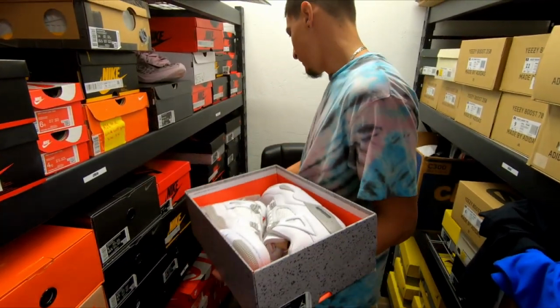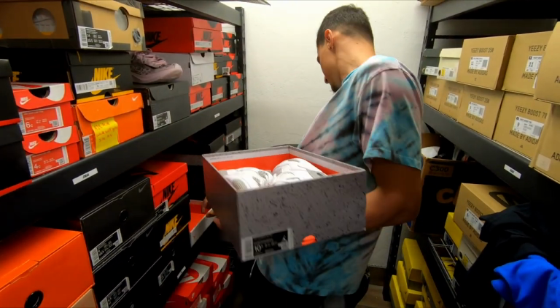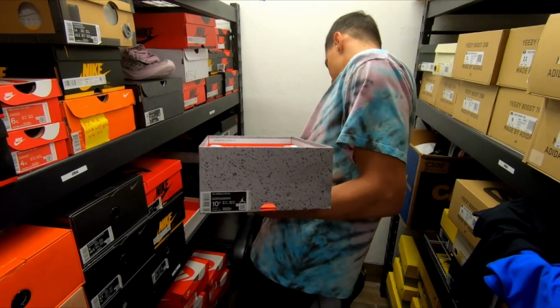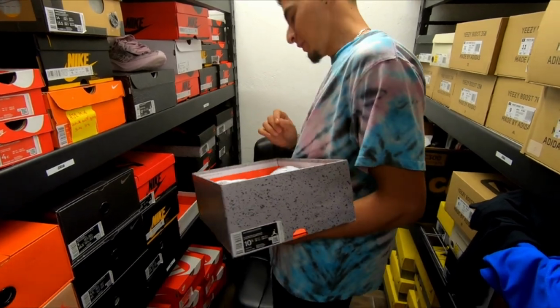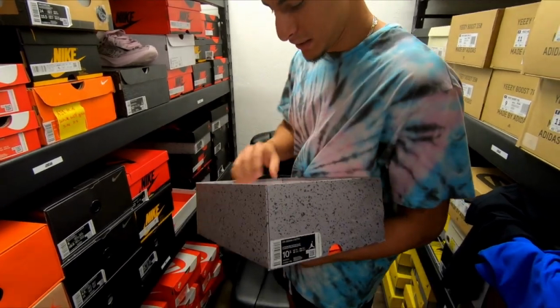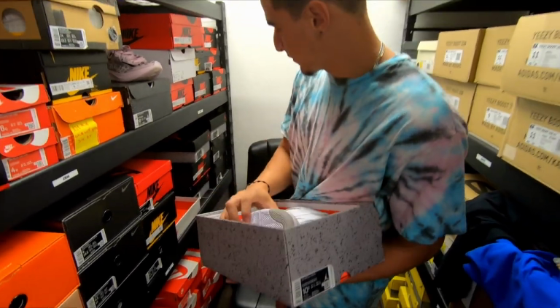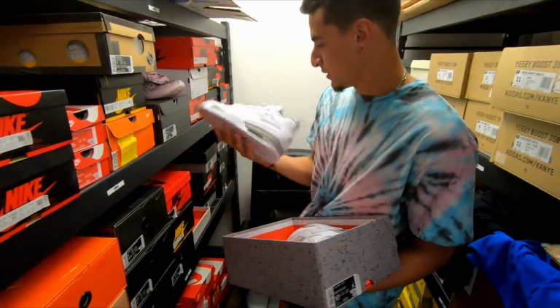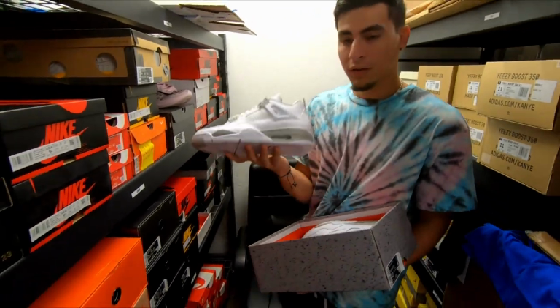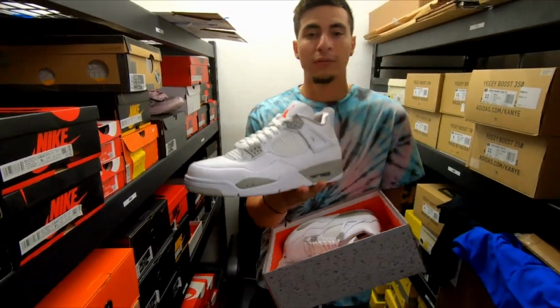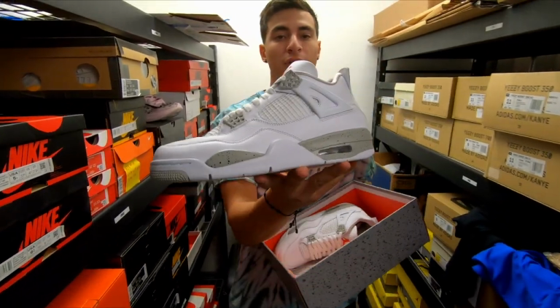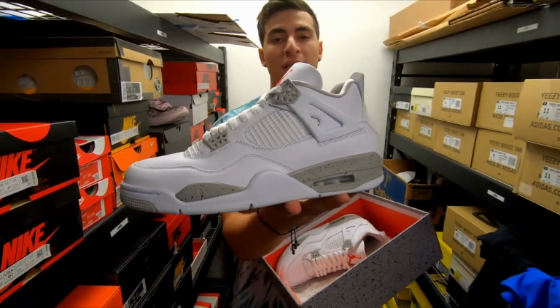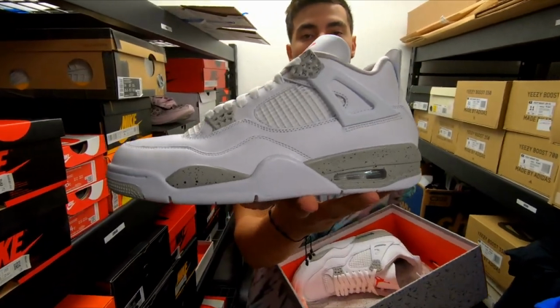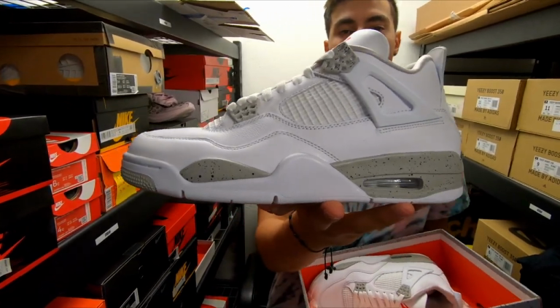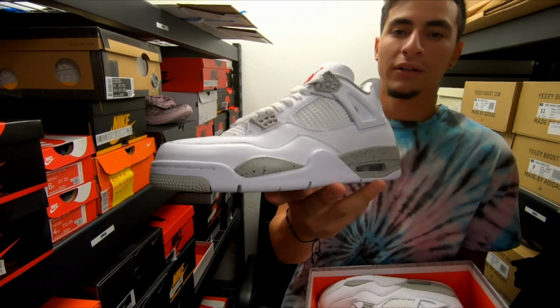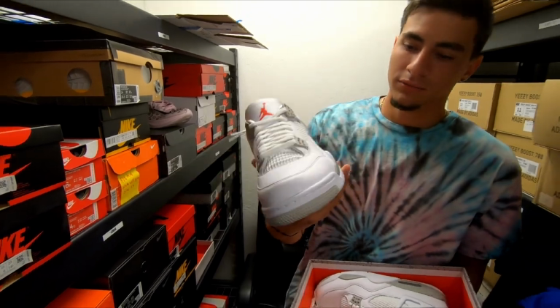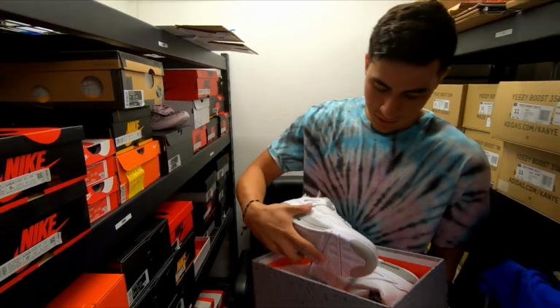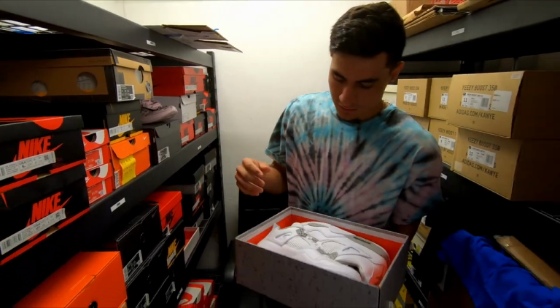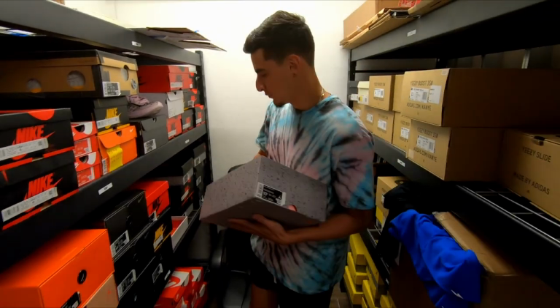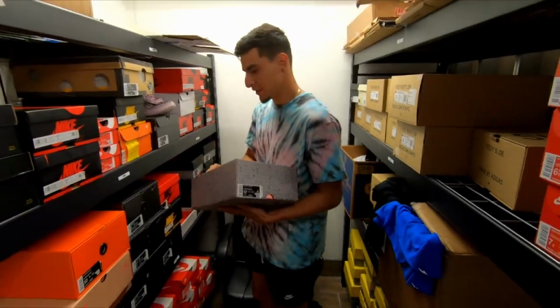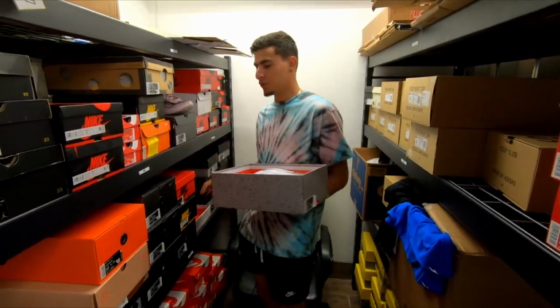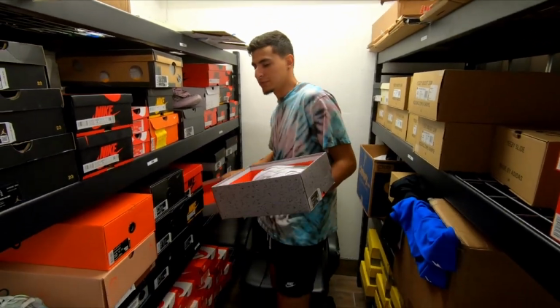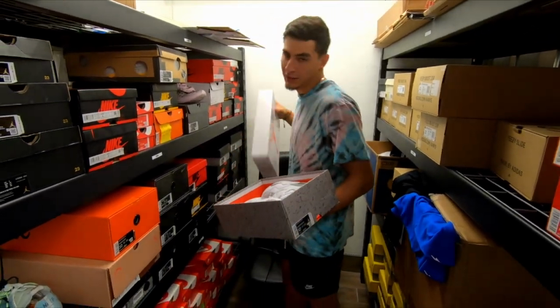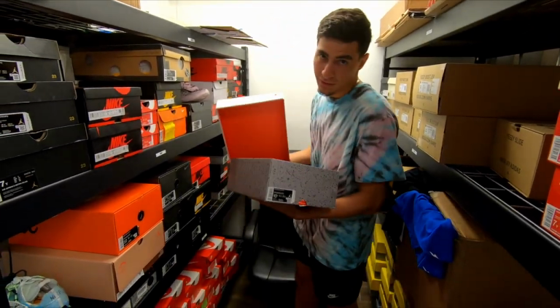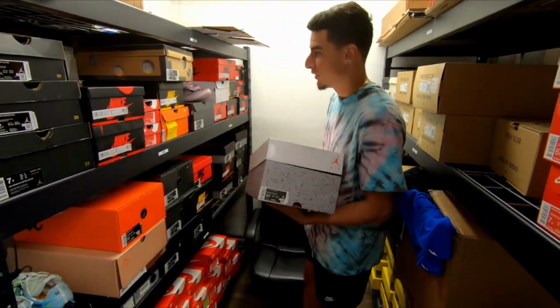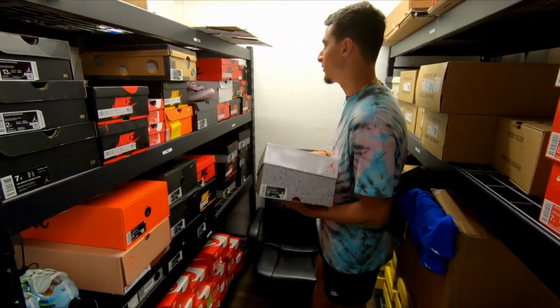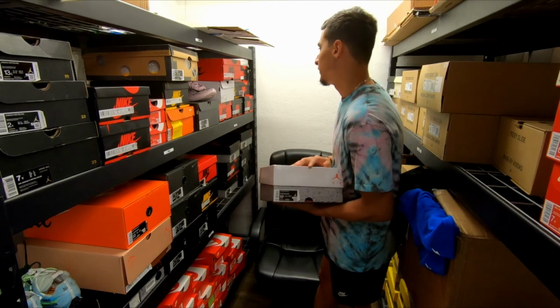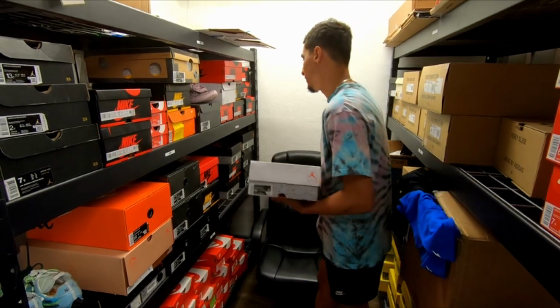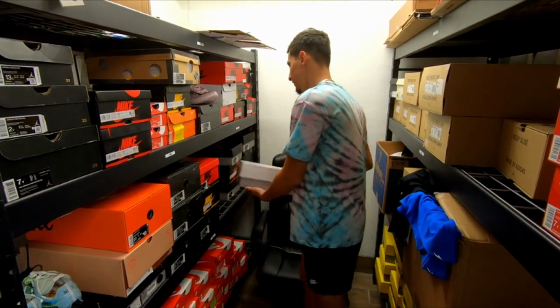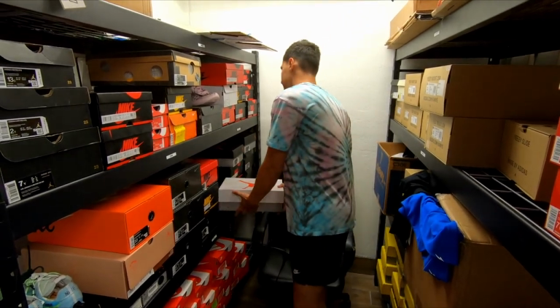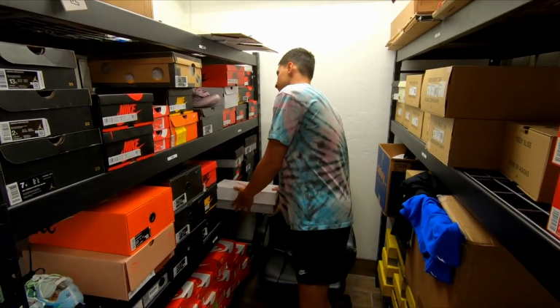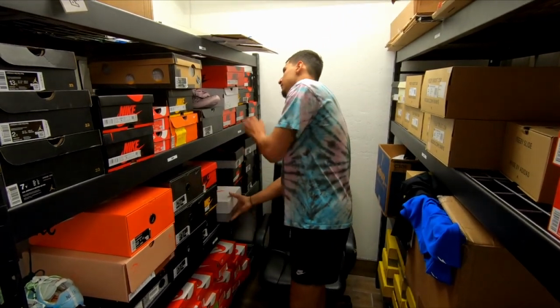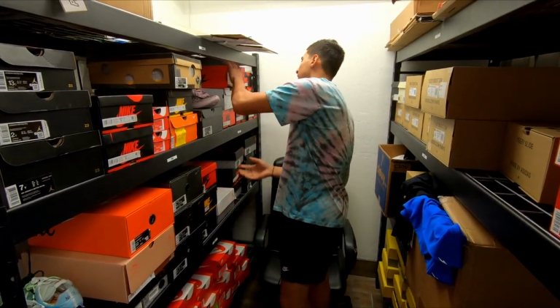We also got our last men's size Oreo 4 in a size 10 and a half — we do have a decent amount of kids sizes. Let us know. I'm surprised it hasn't sold but we don't have it out front, so that makes sense.